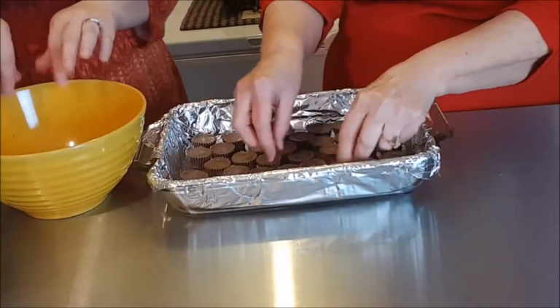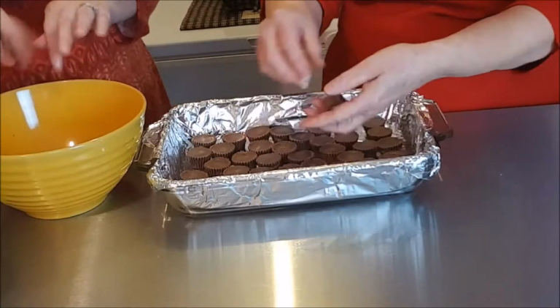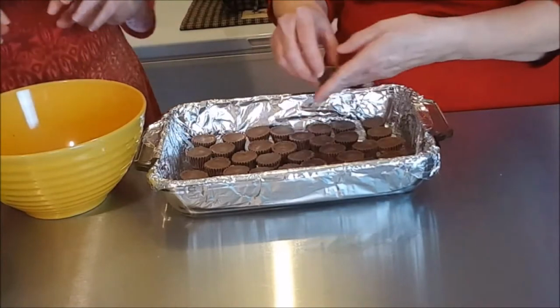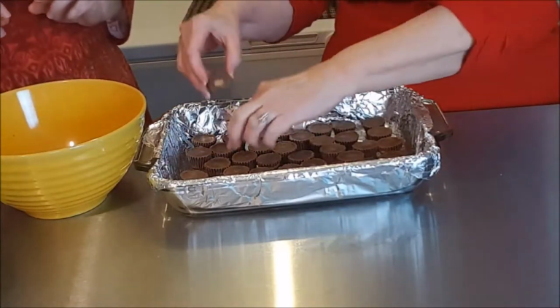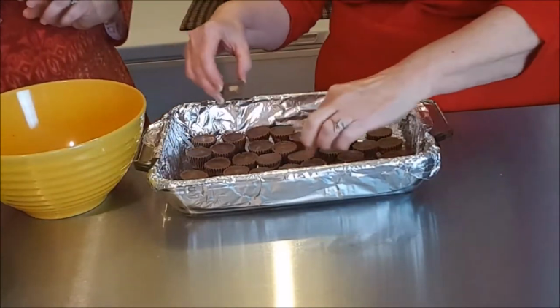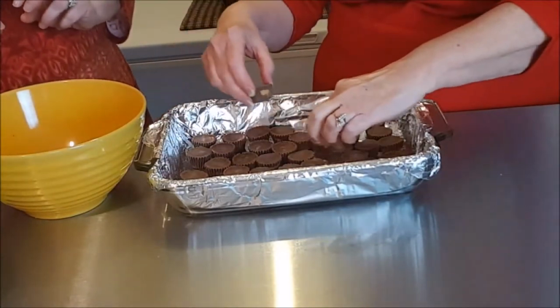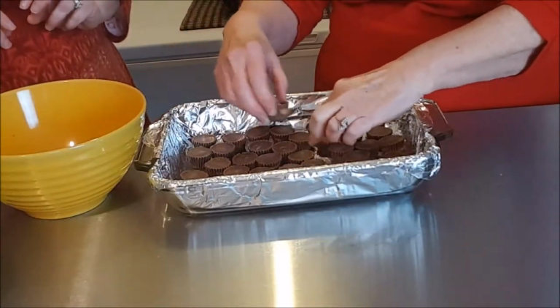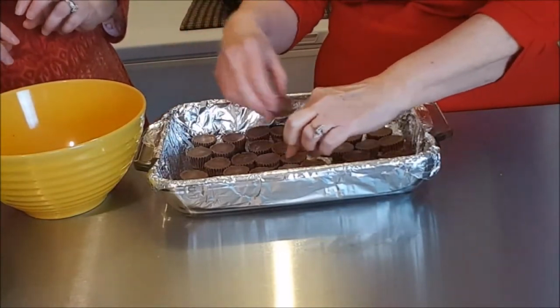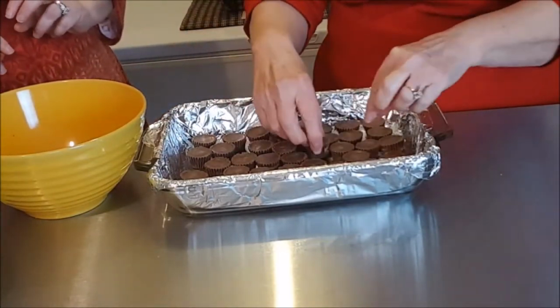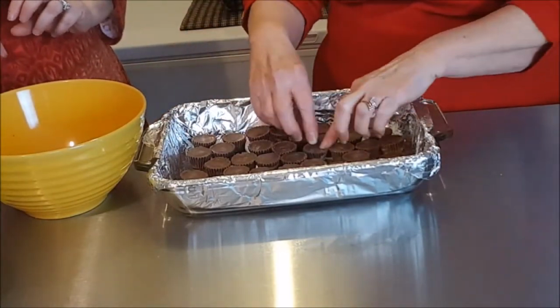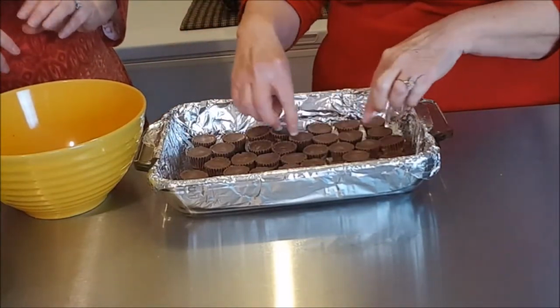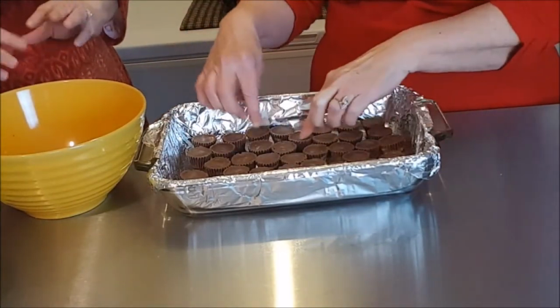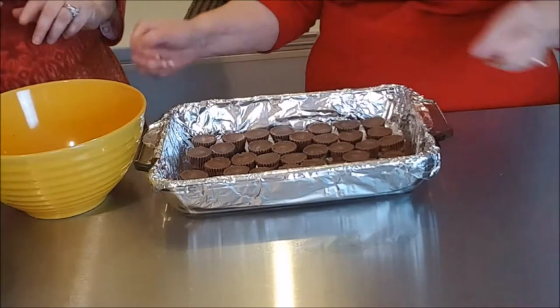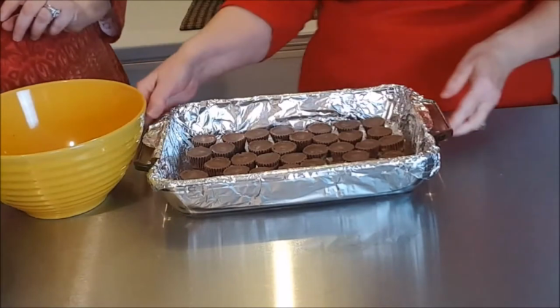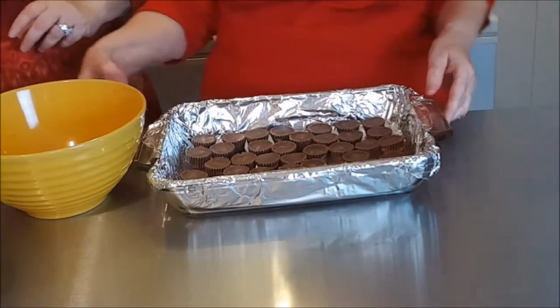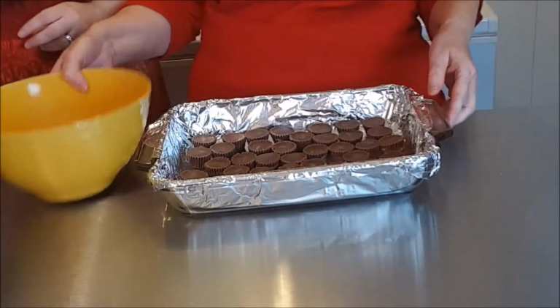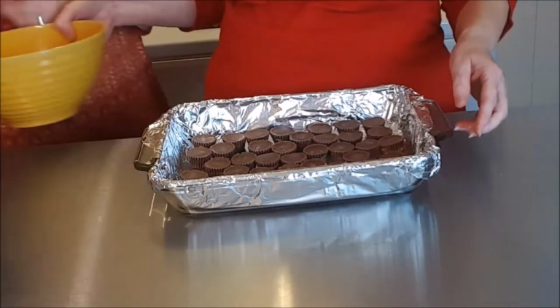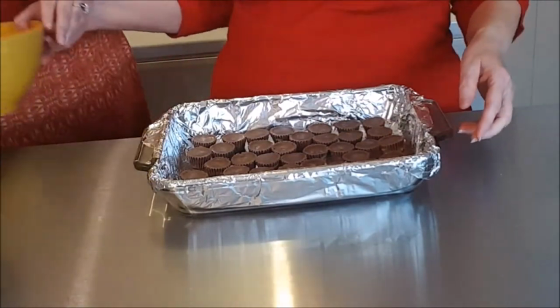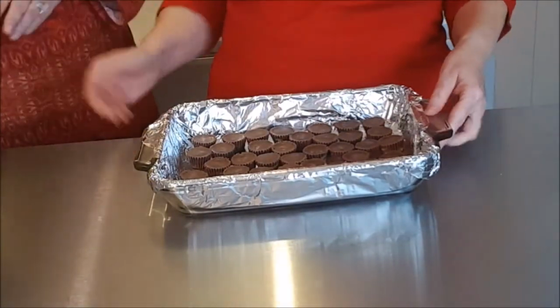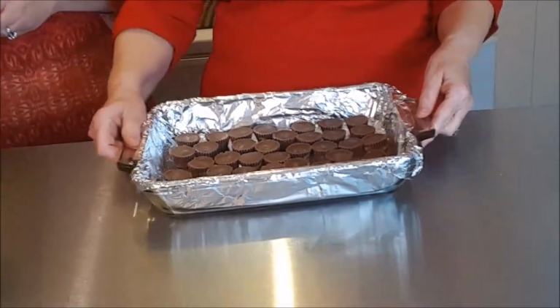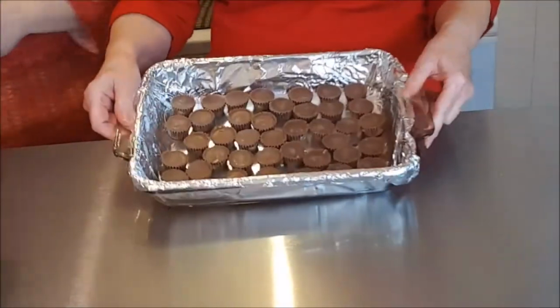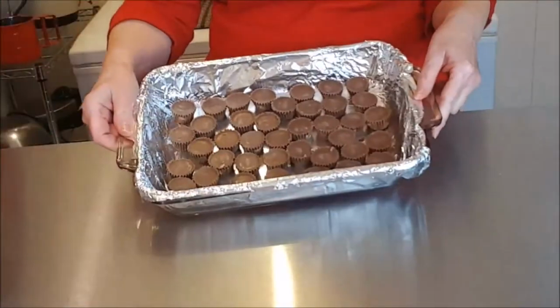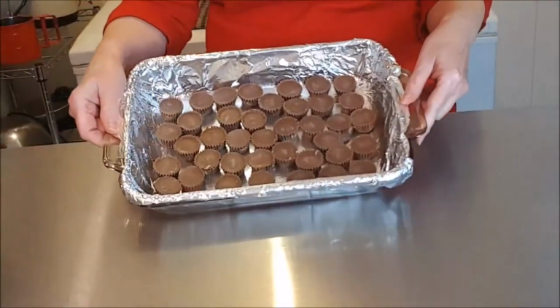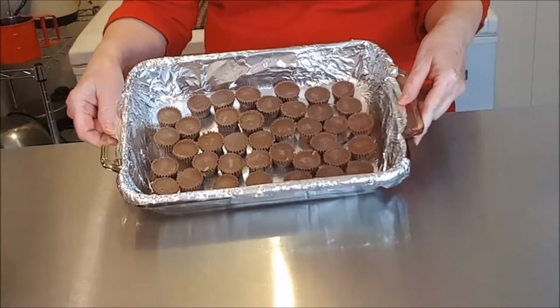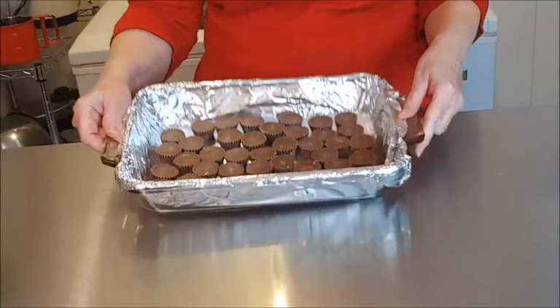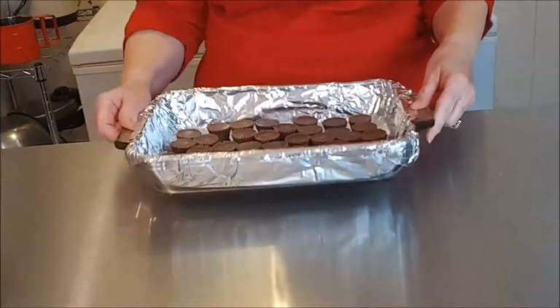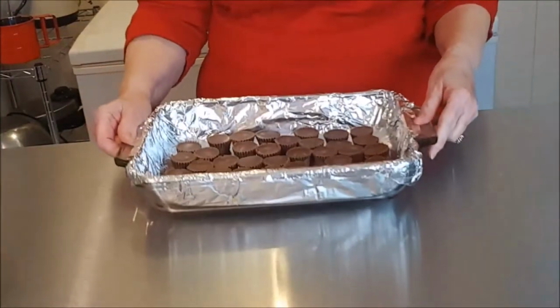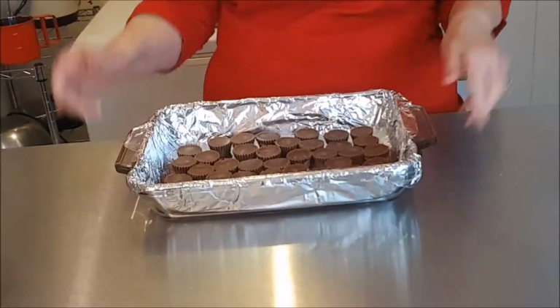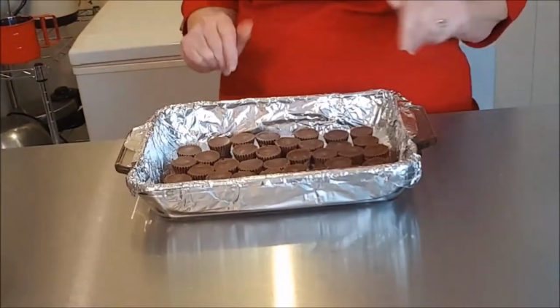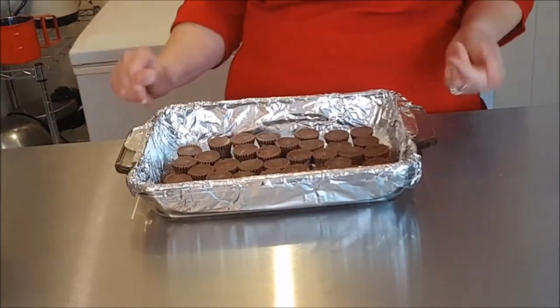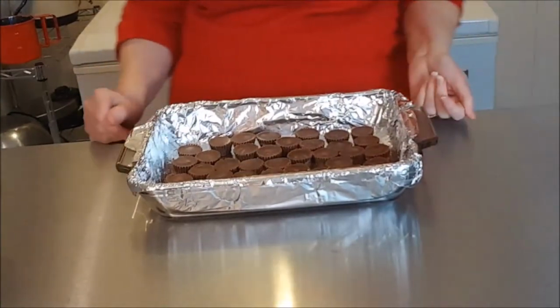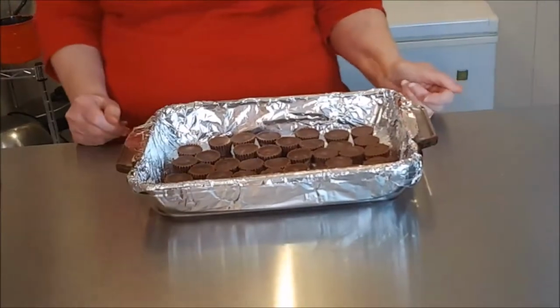There'll be just a little bit of room between the miniature Reese's cups — not much, but enough for the white fudge to get down in between them. See how that looks in there? We're ready for our next step.